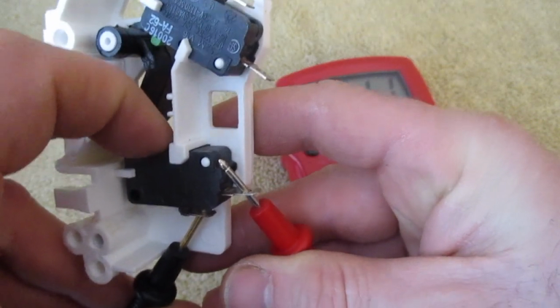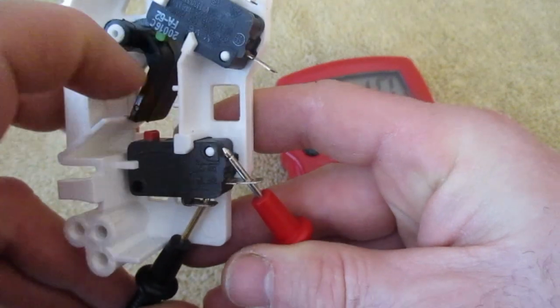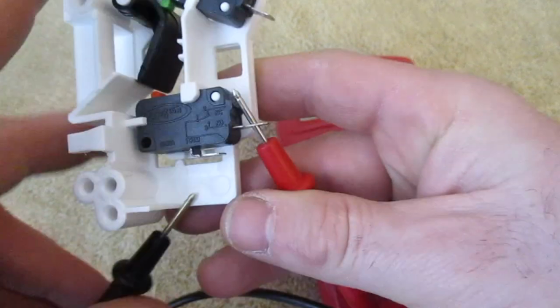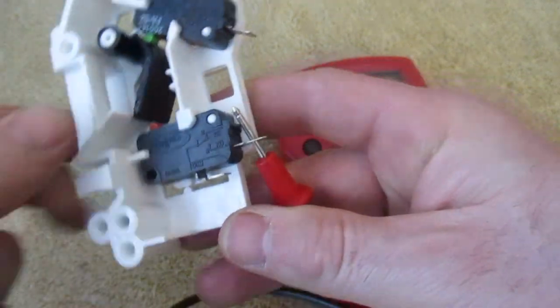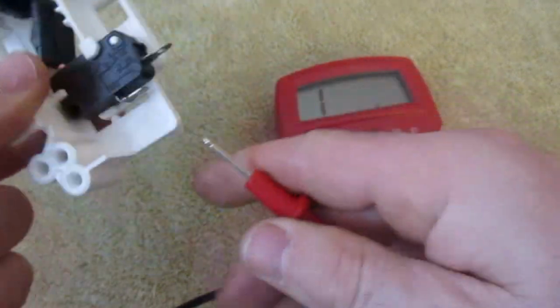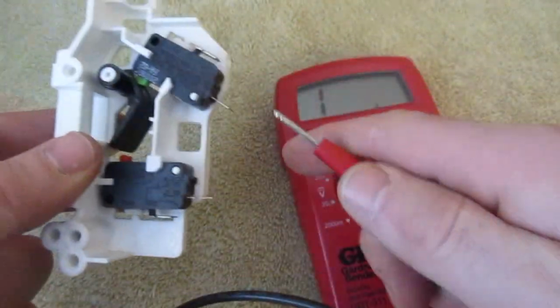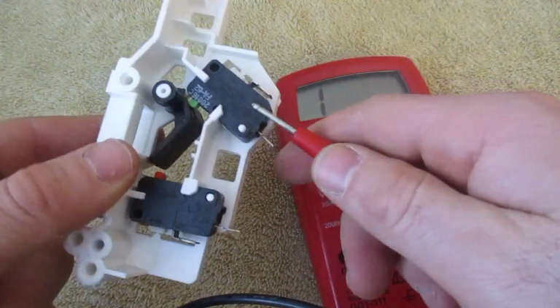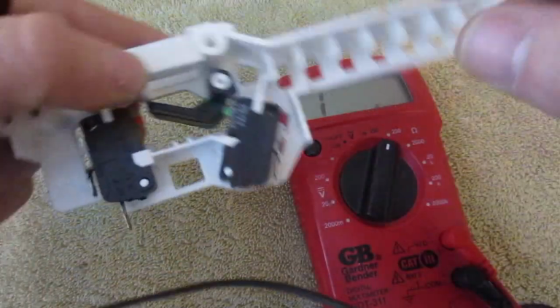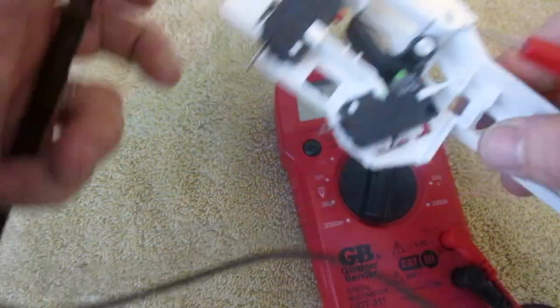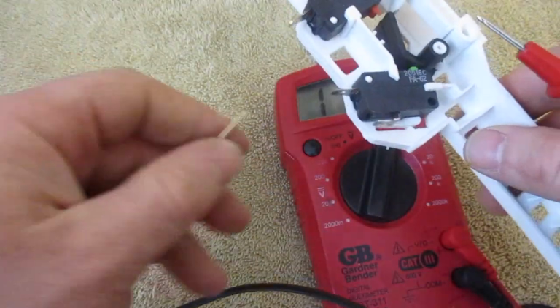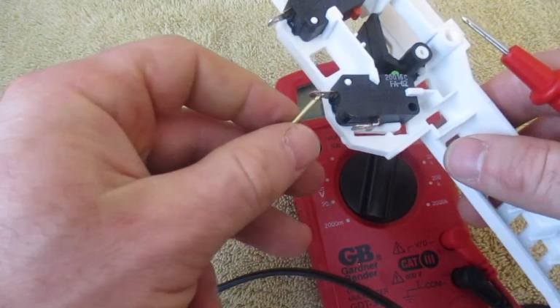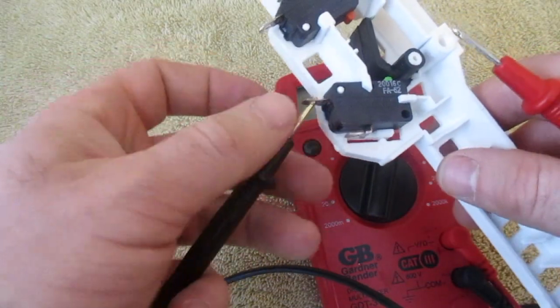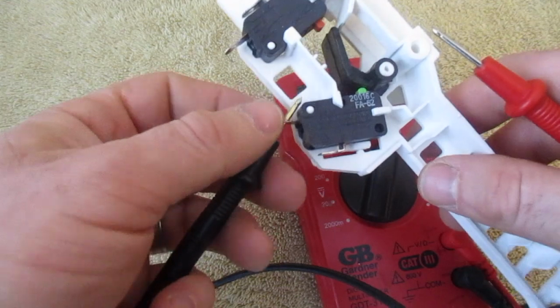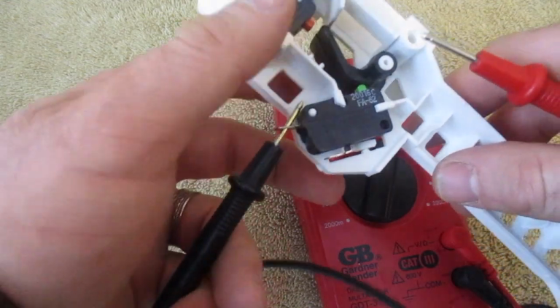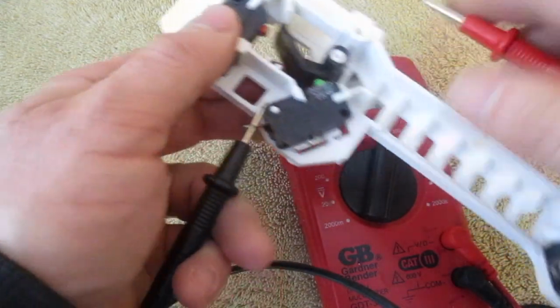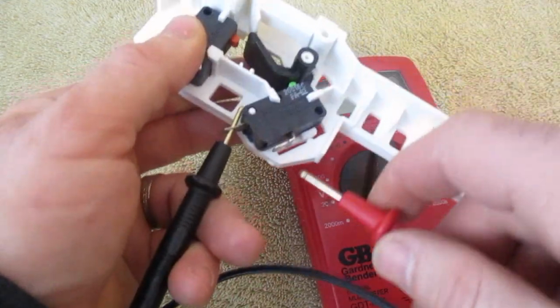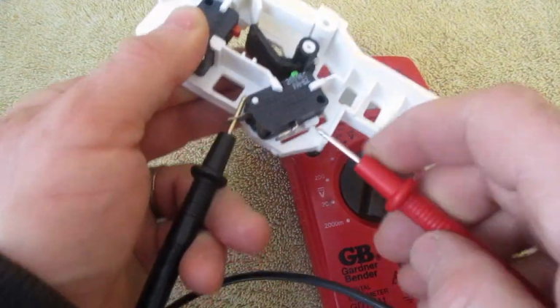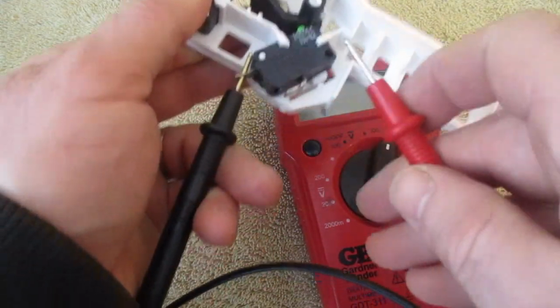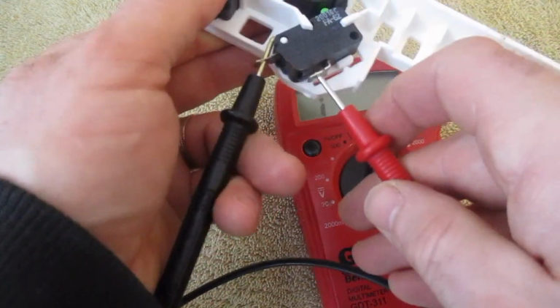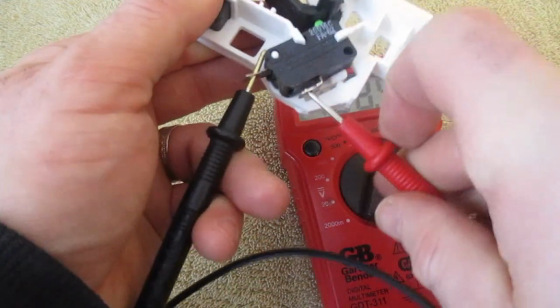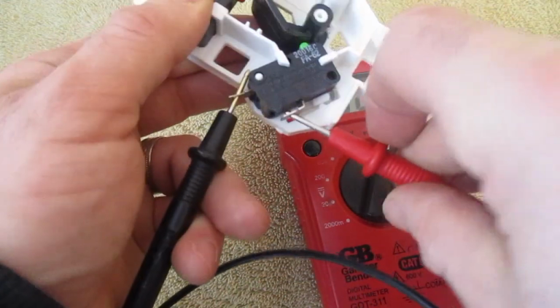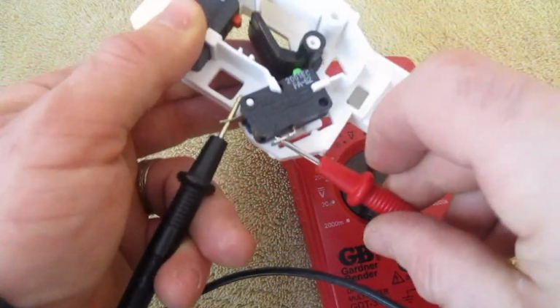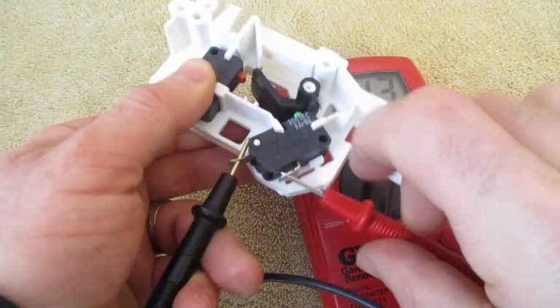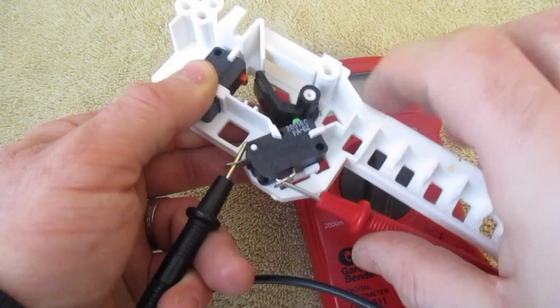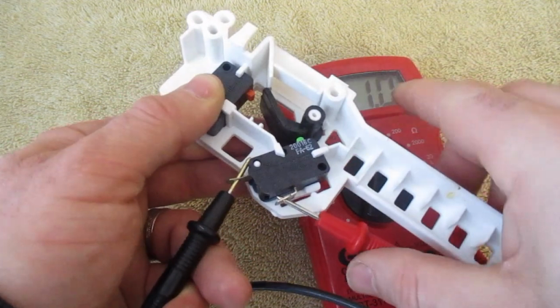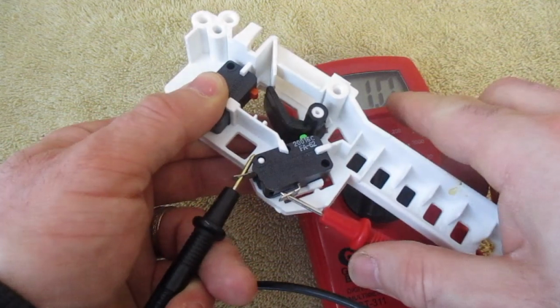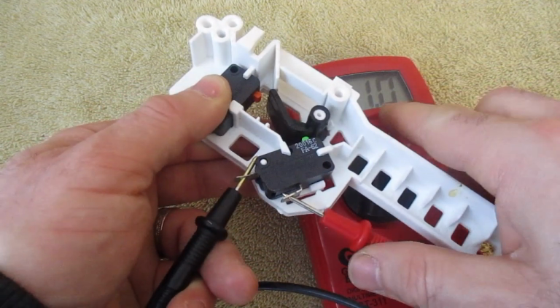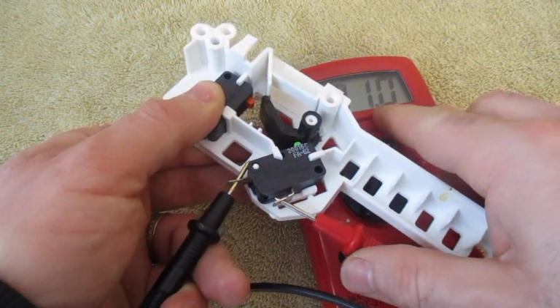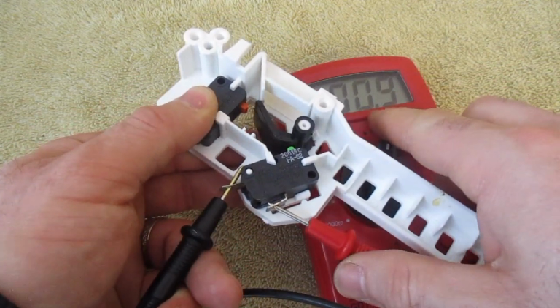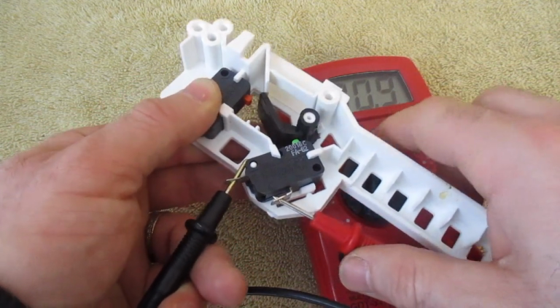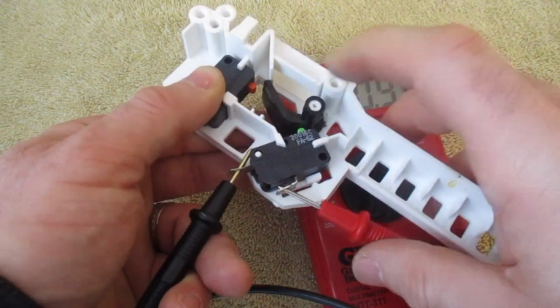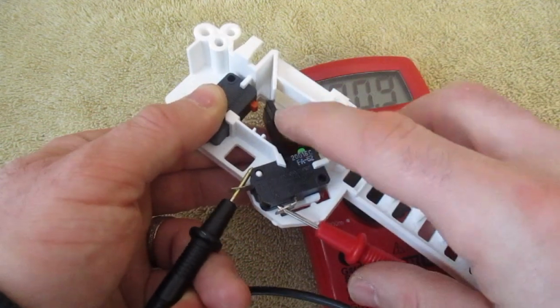So this is a working micro switch. Now I'm going to go up to the FA62 switch and stick my leads in the terminals here. This one is a closed circuit, so right away it should be reading around one — and it is.